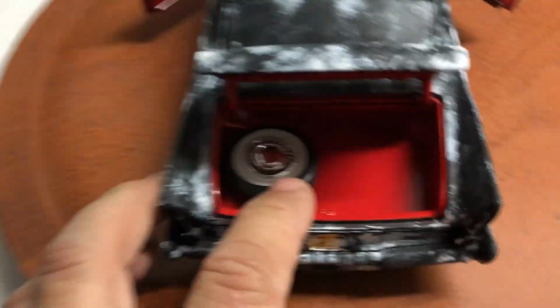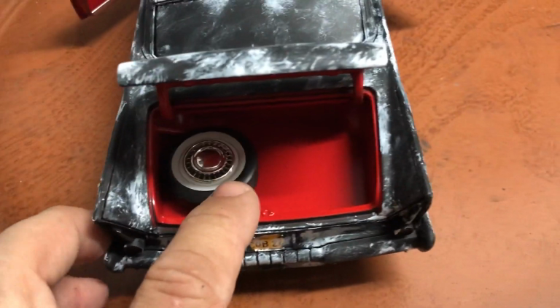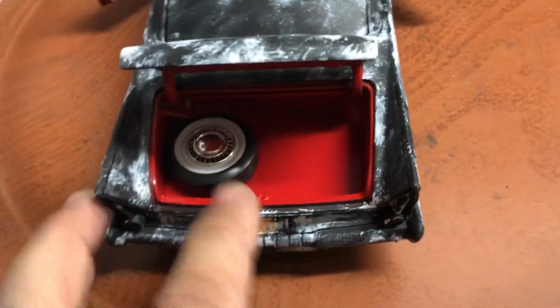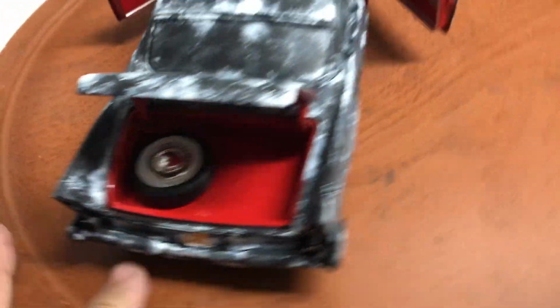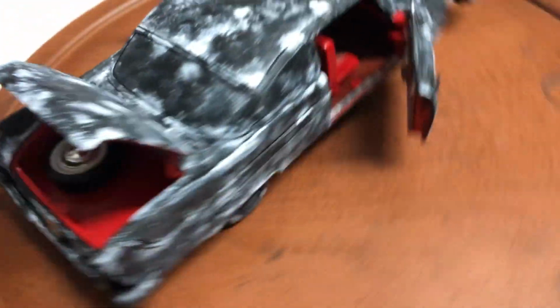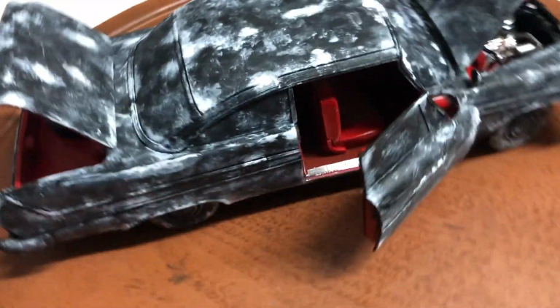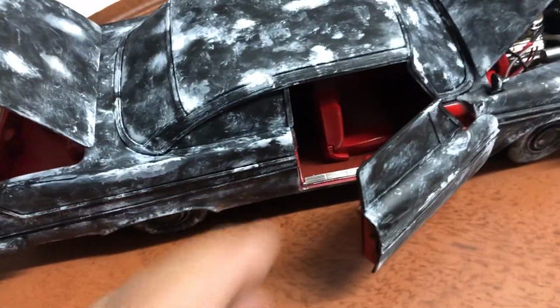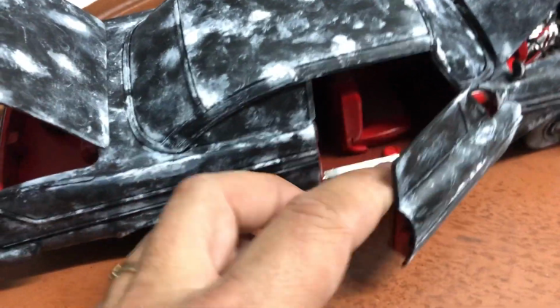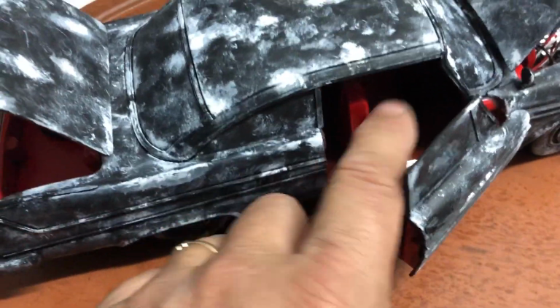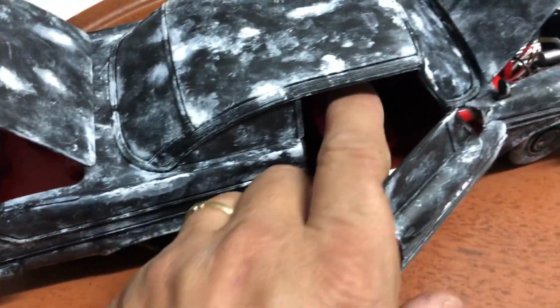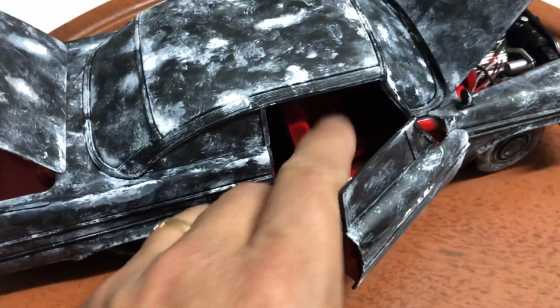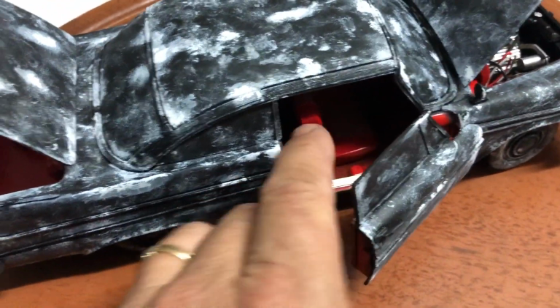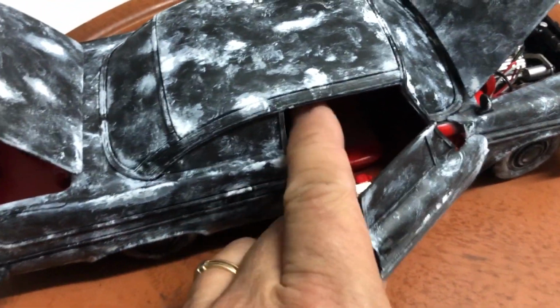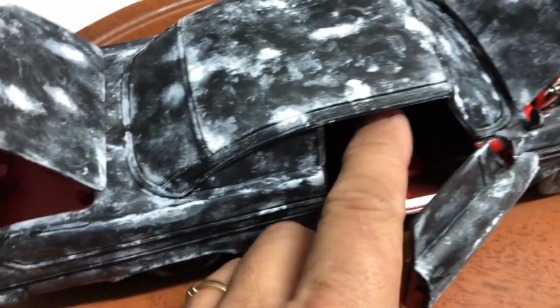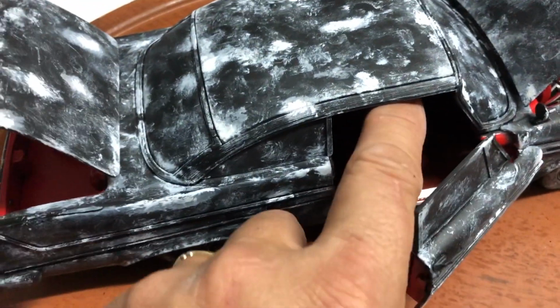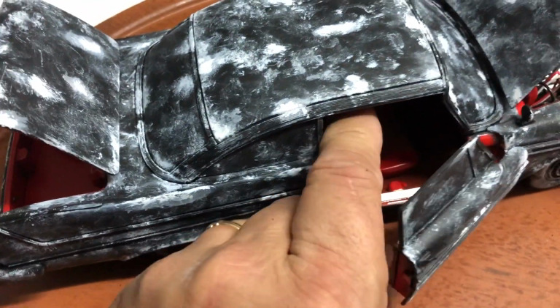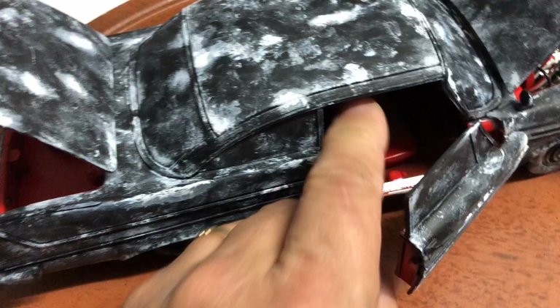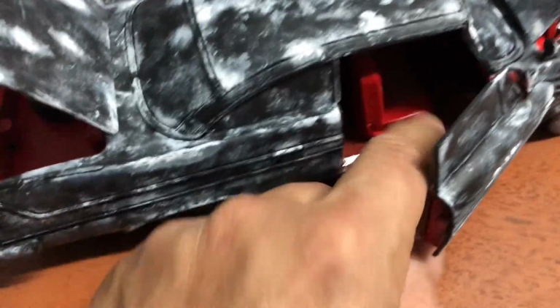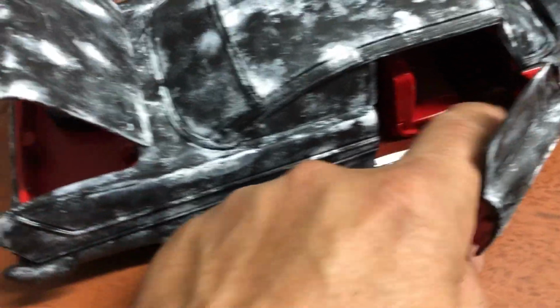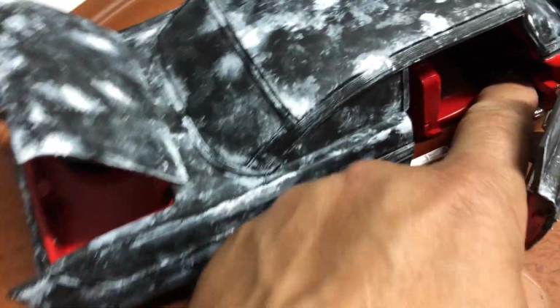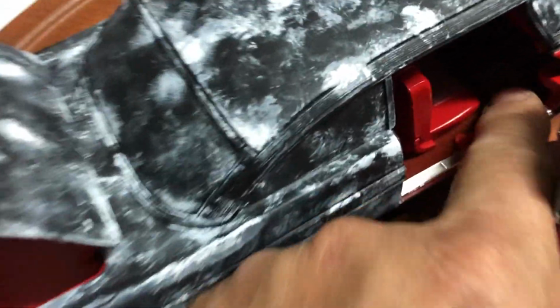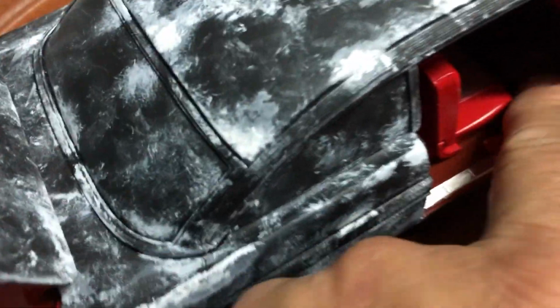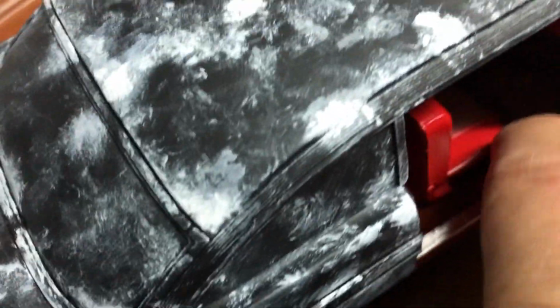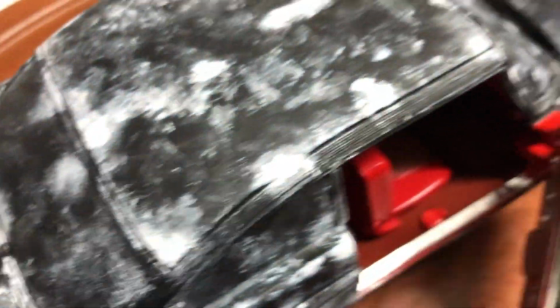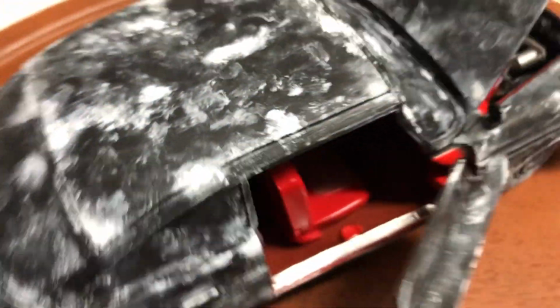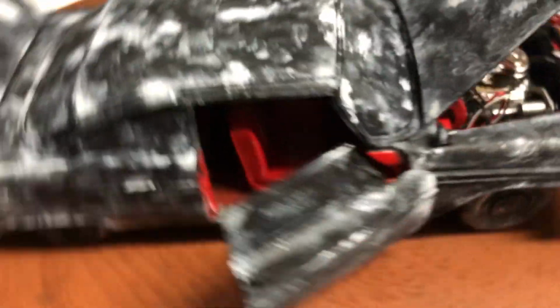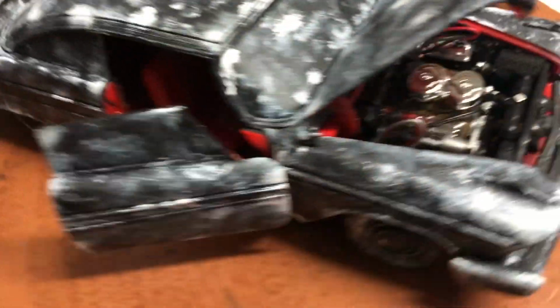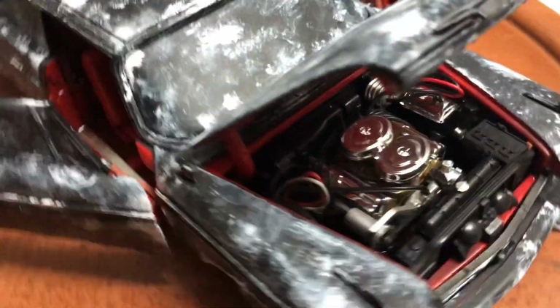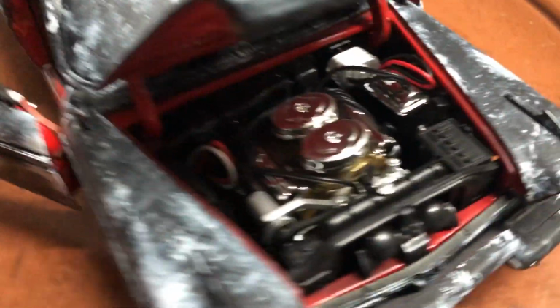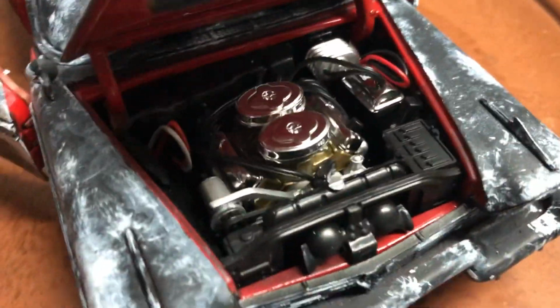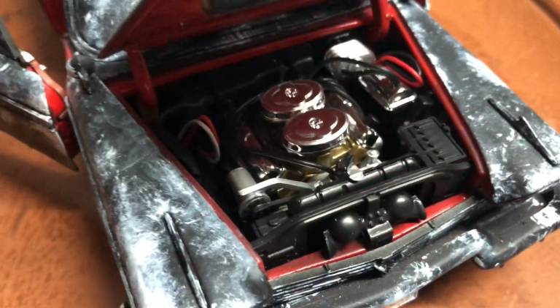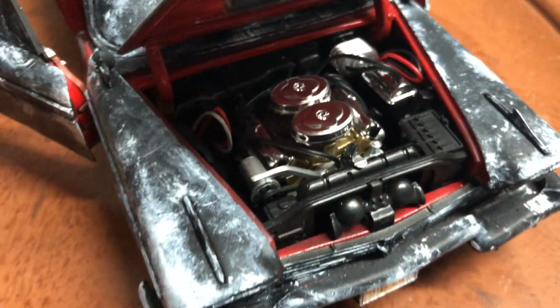It features an opening trunk, front doors, and the seats recline. It's very detailed — it has carpeting, and the engine is also super detailed.